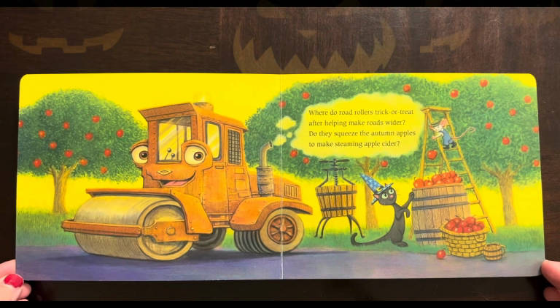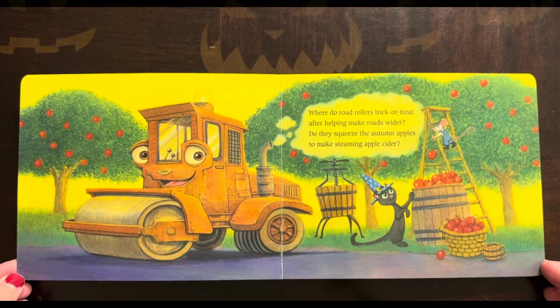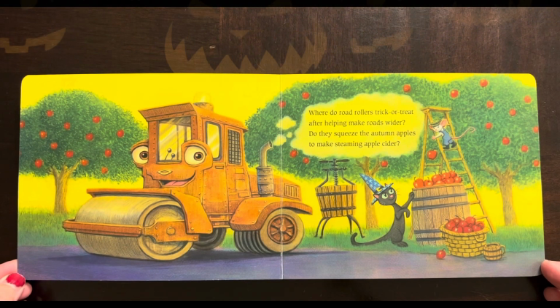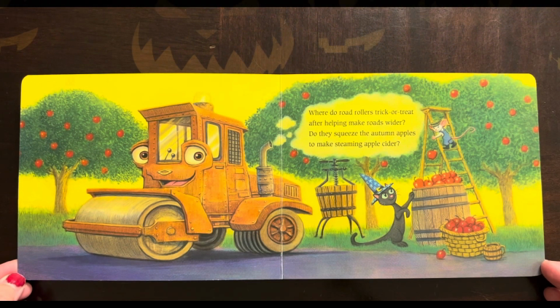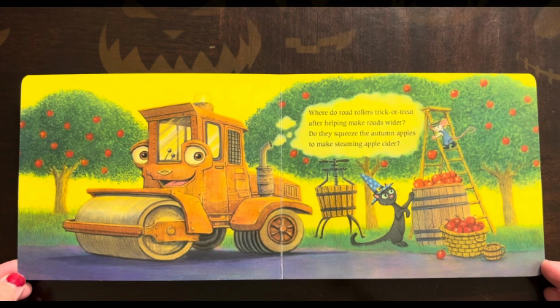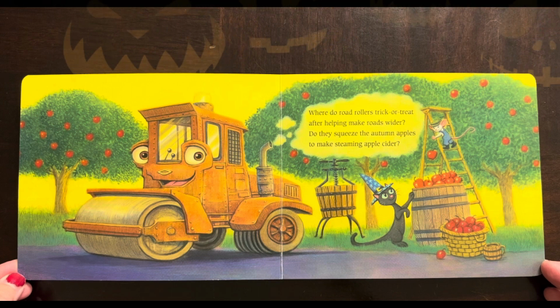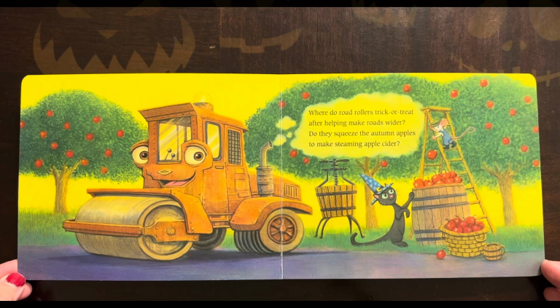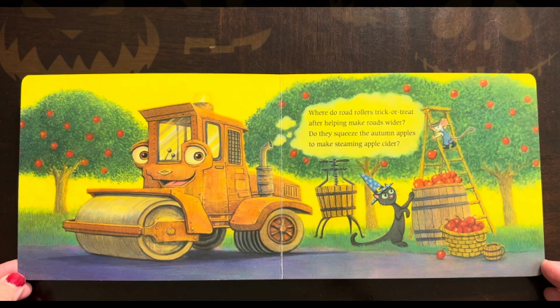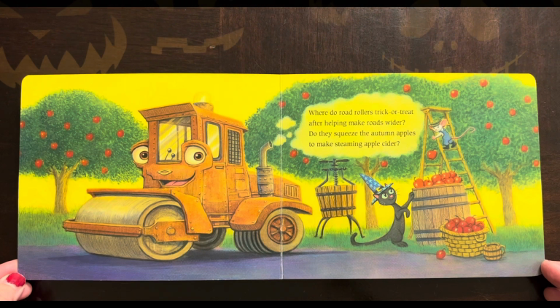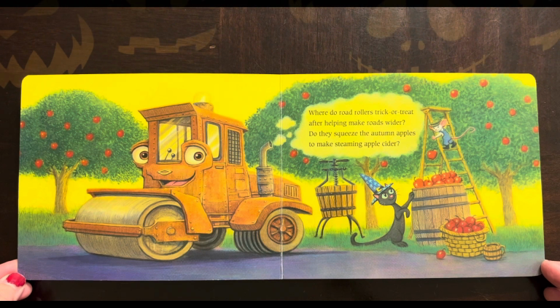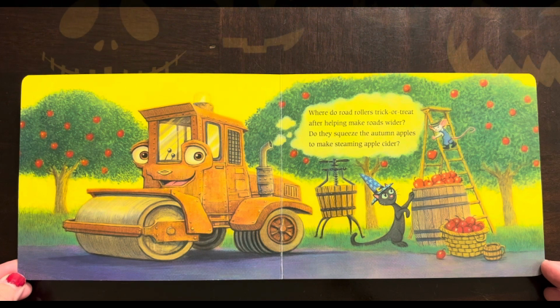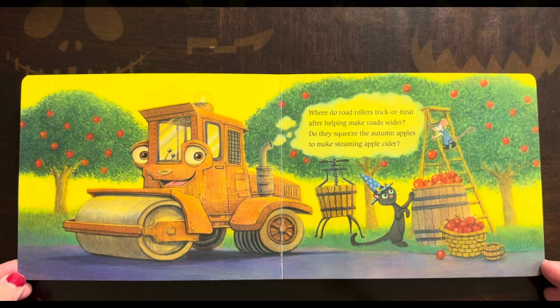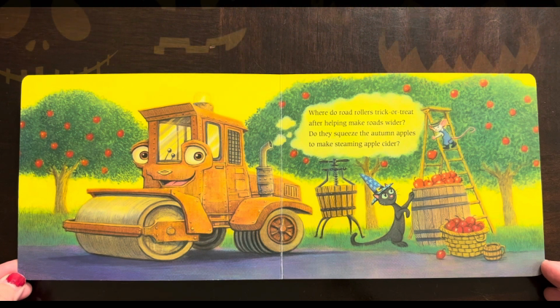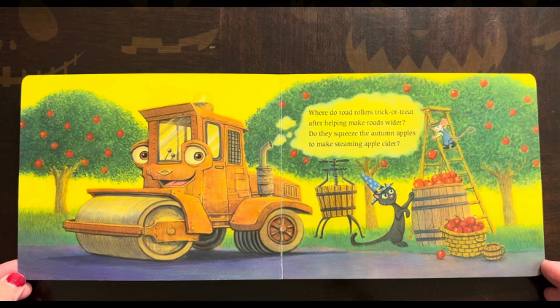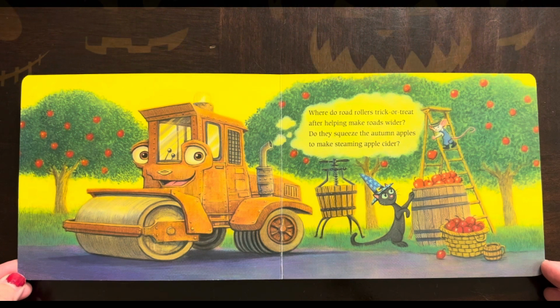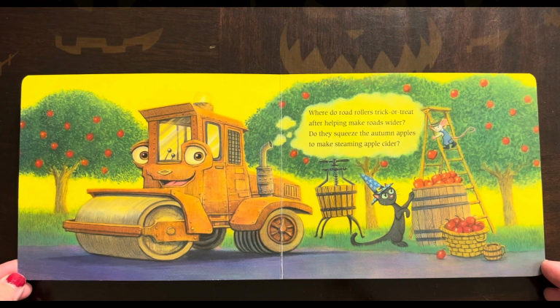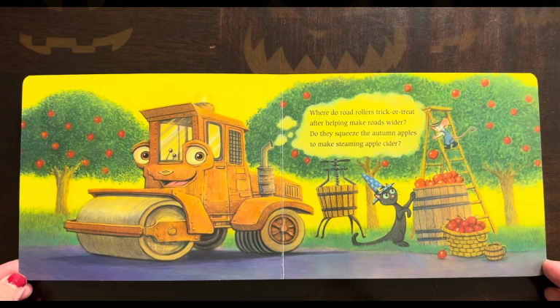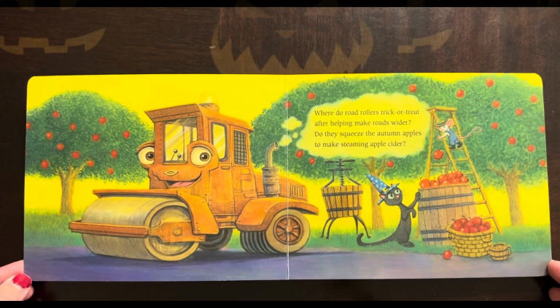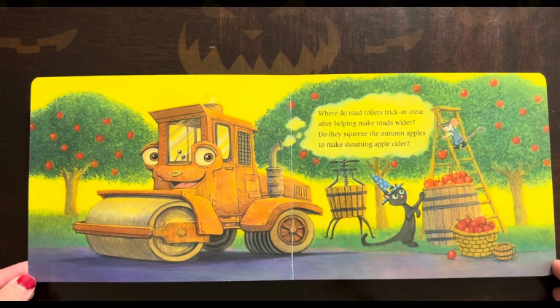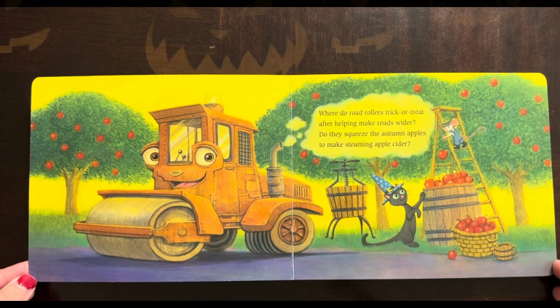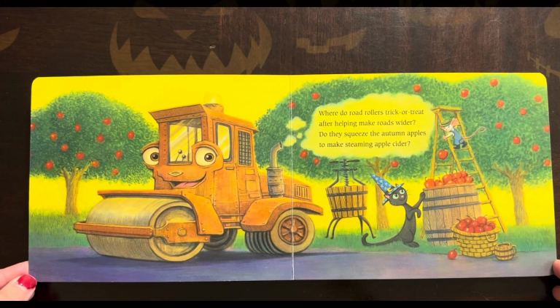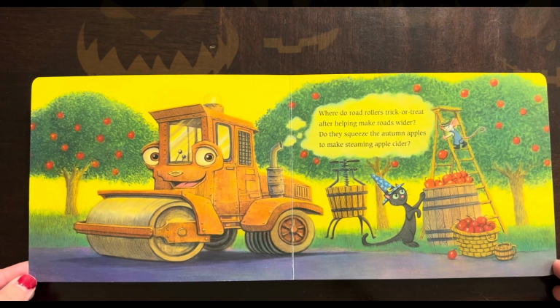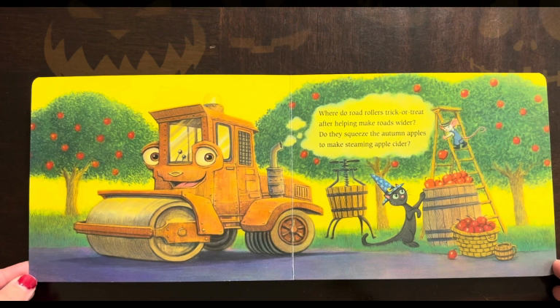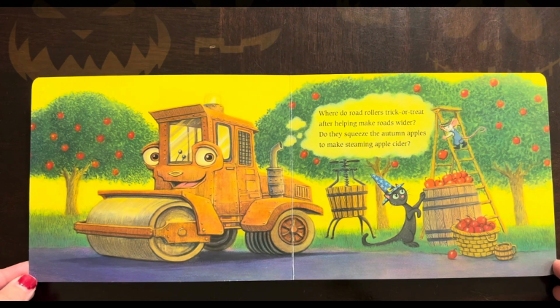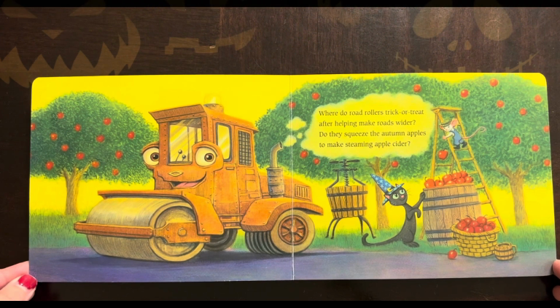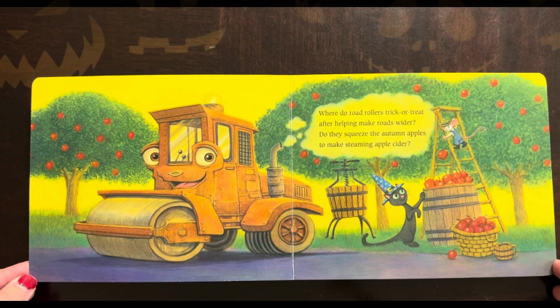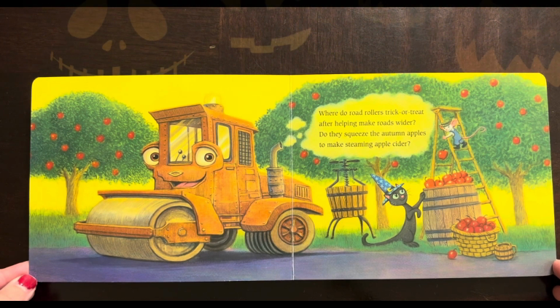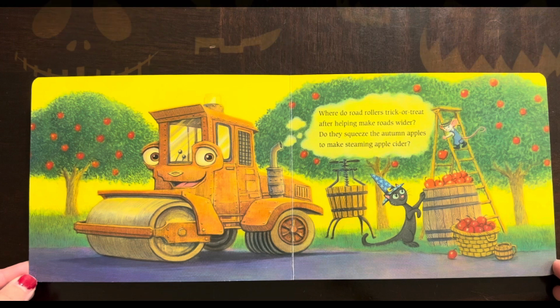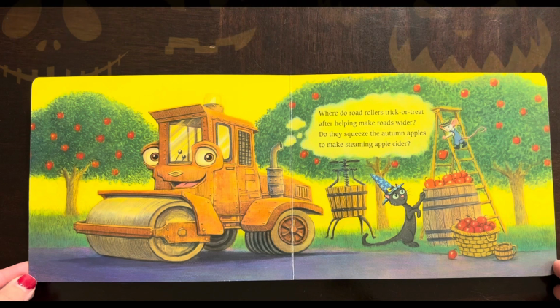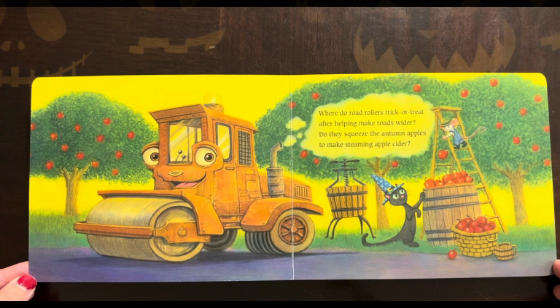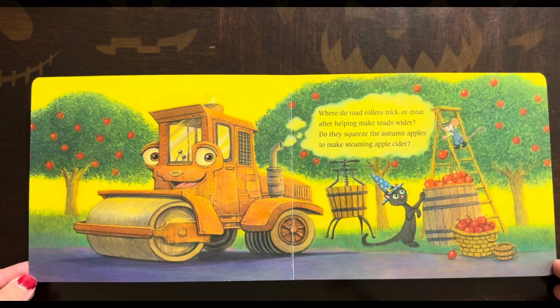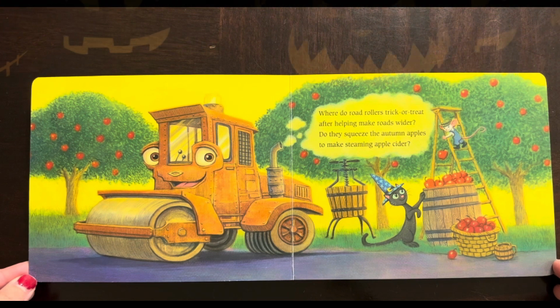Where do road rollers trick-or-treat? After helping make roads wider, do they squeeze the autumn apples to make steaming apple cider? Mmm, apple cider, so yummy!